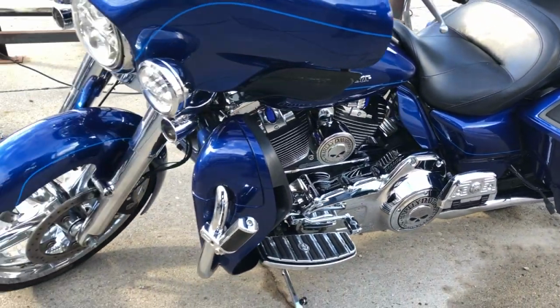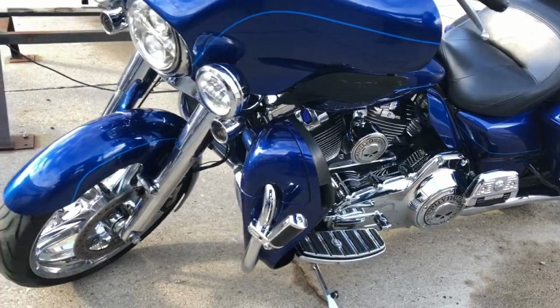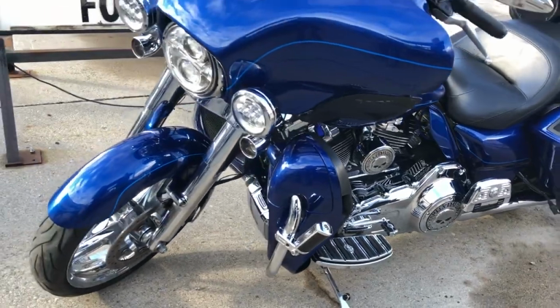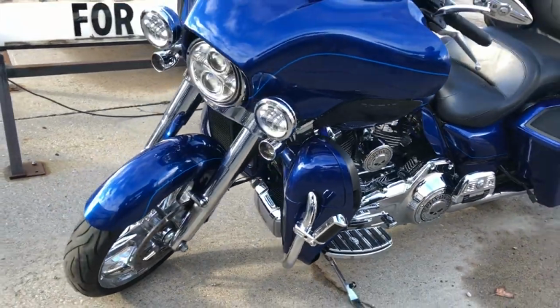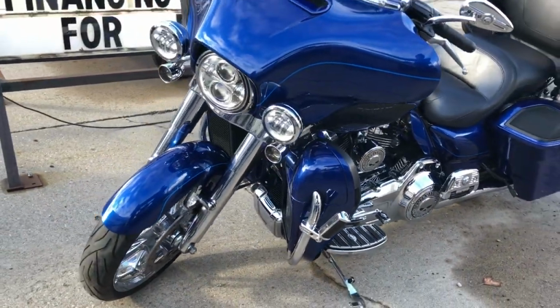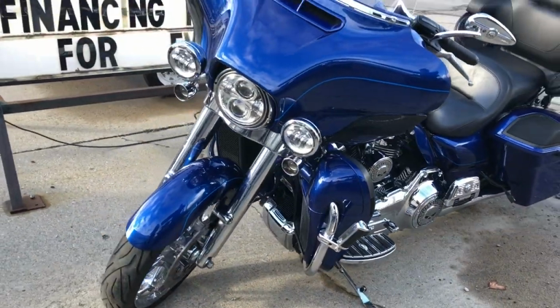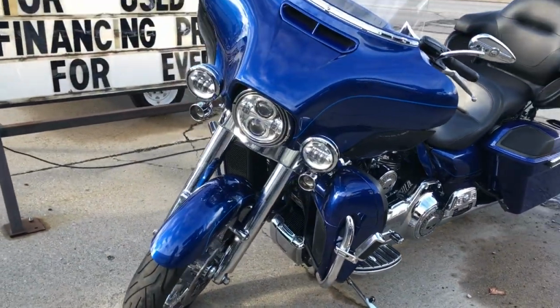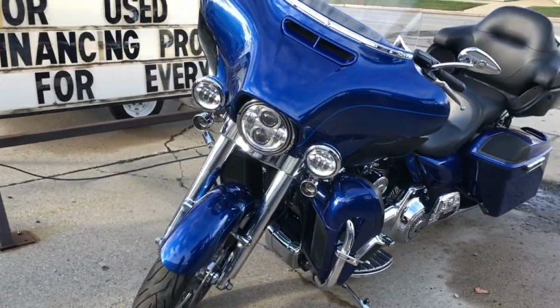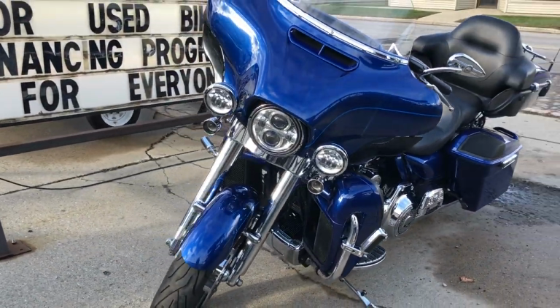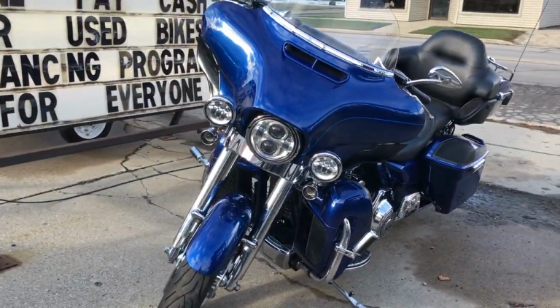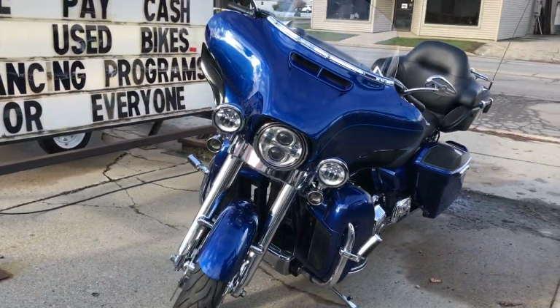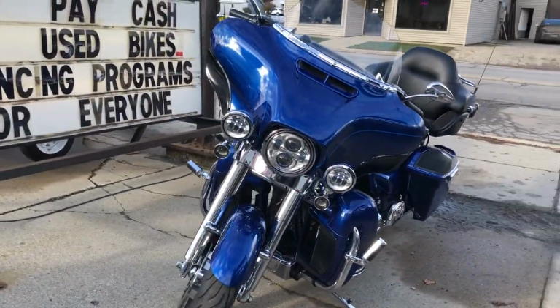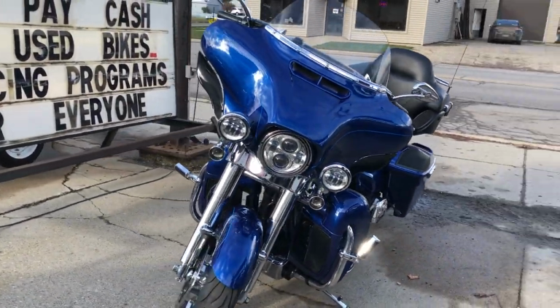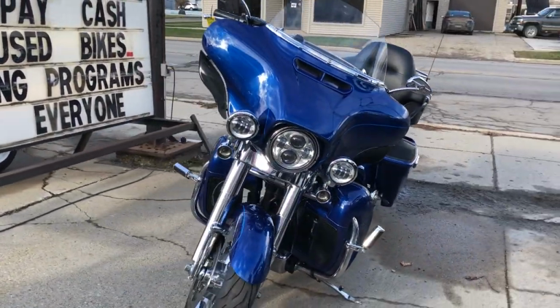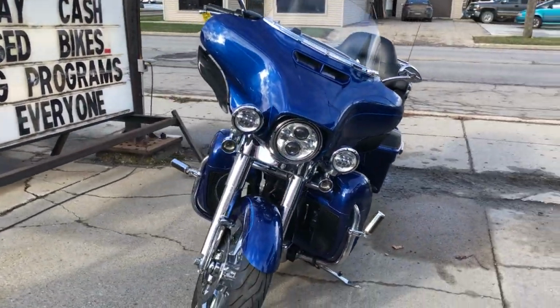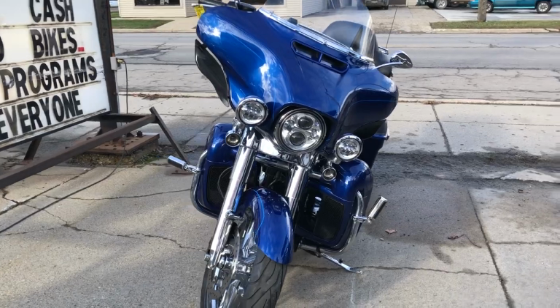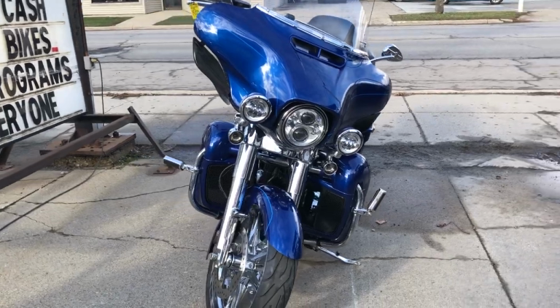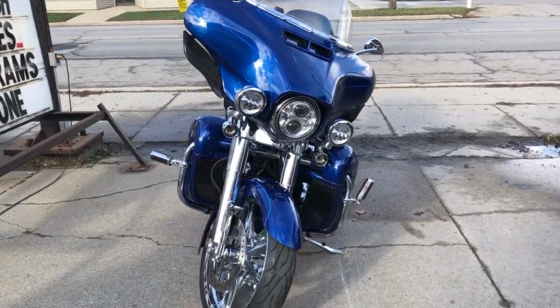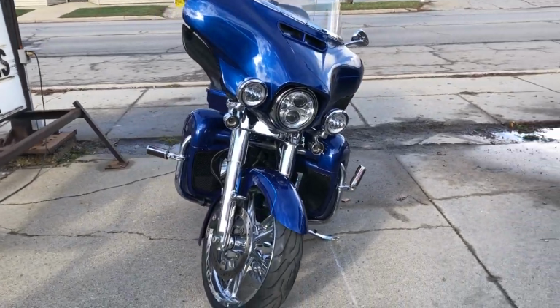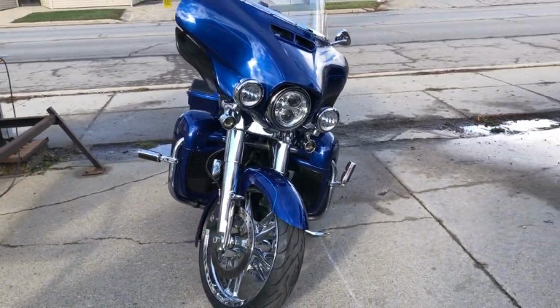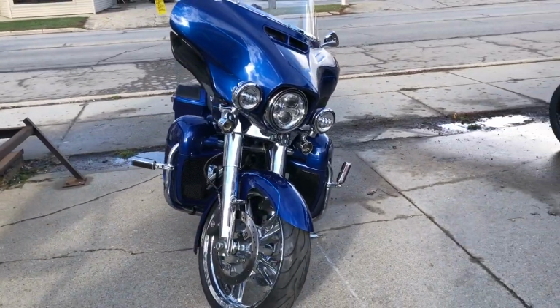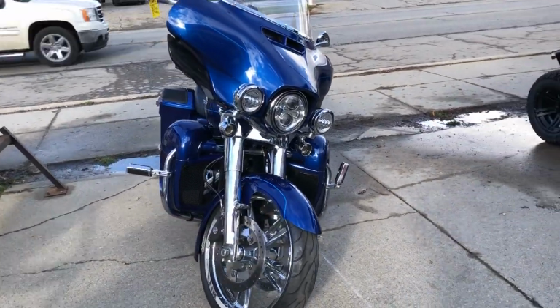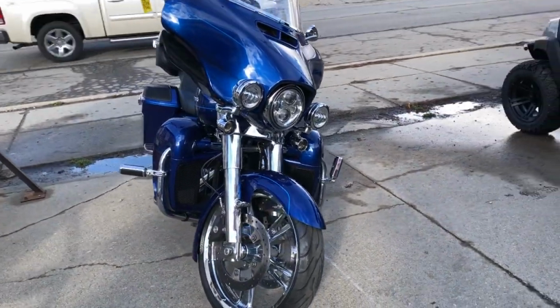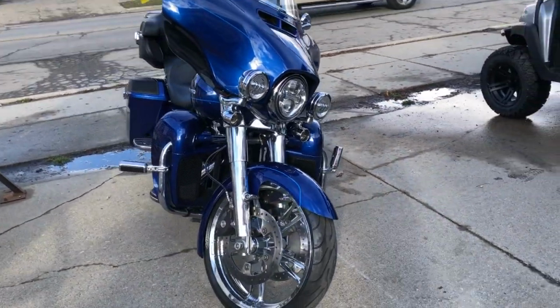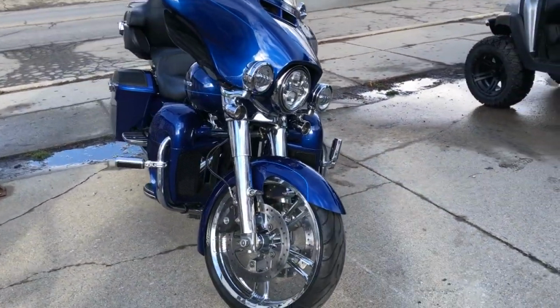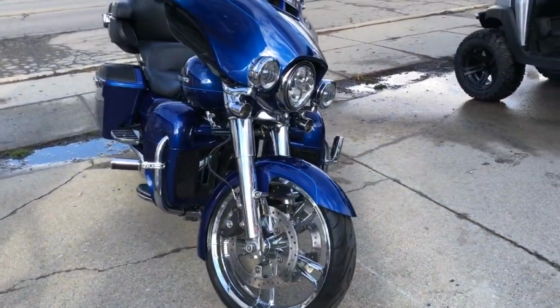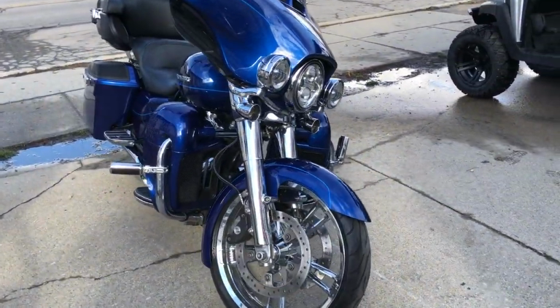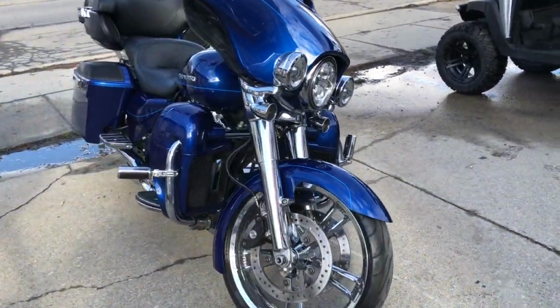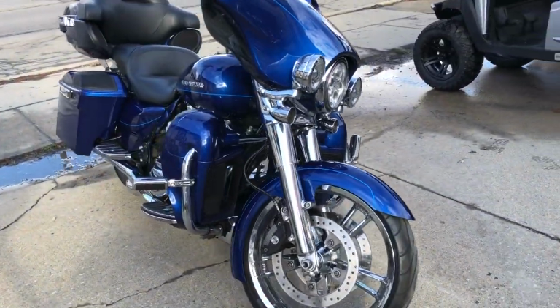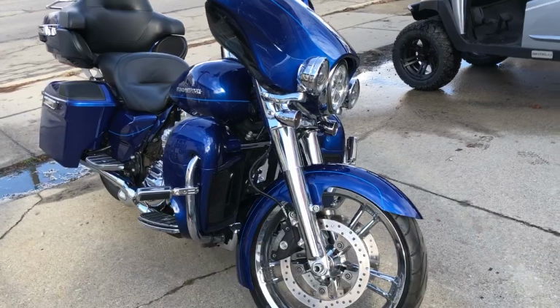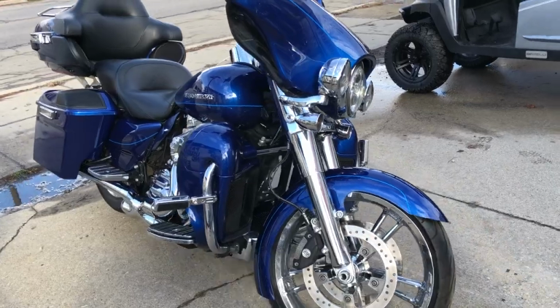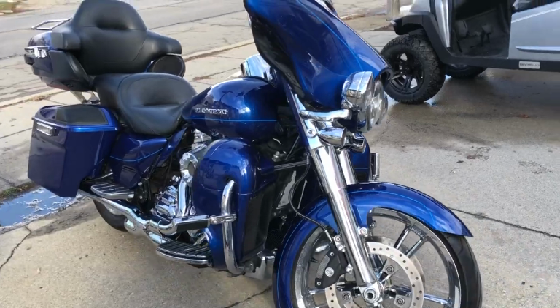Hard to find color in superior blue. This is one sharp Harley, guaranteed to turn heads everywhere you go. Stand out from the crowd with this tricked out ultra-class.